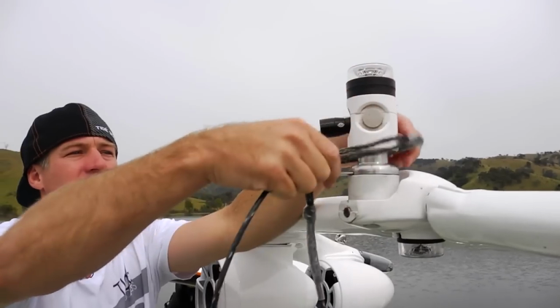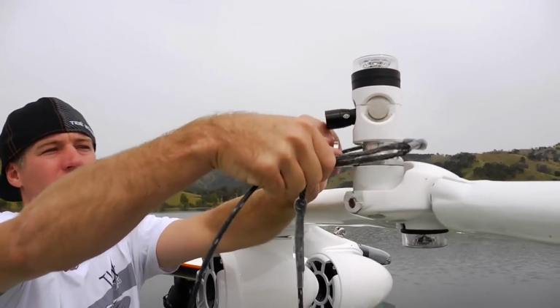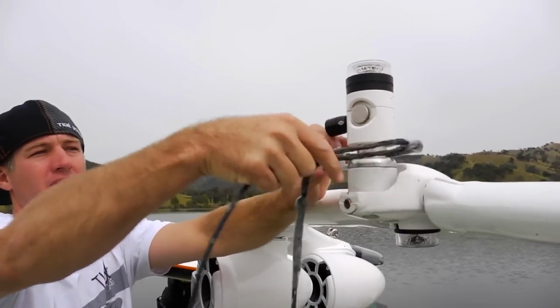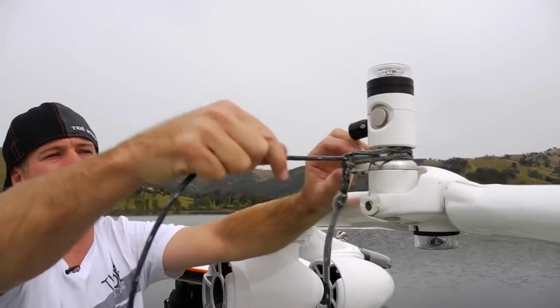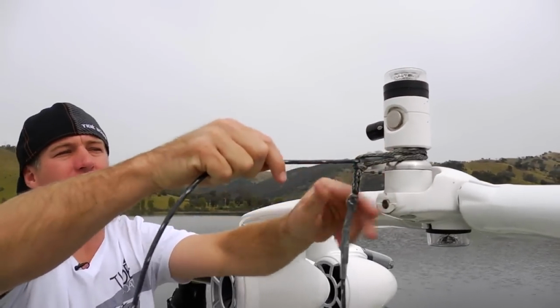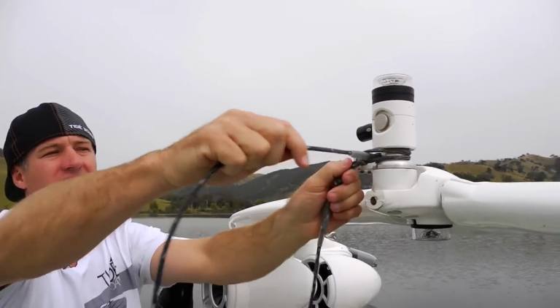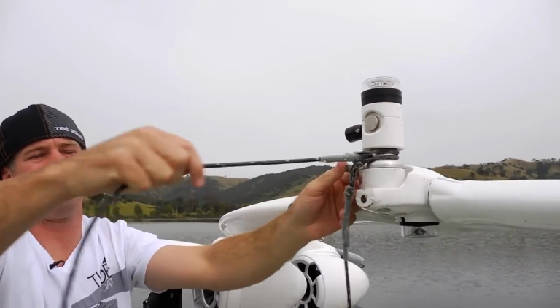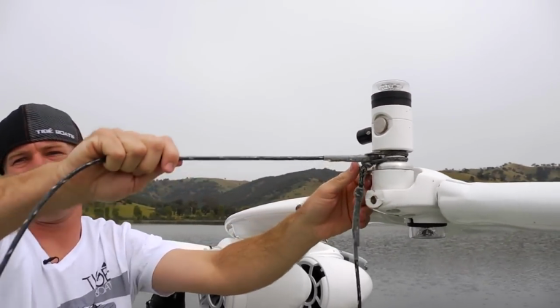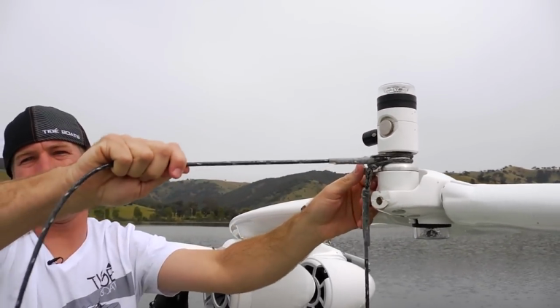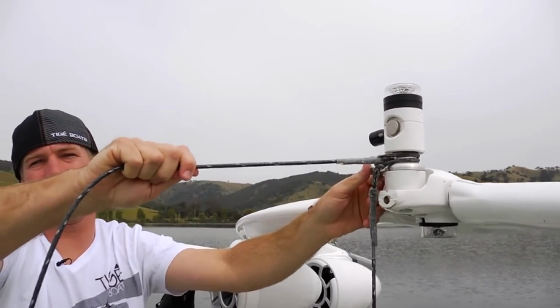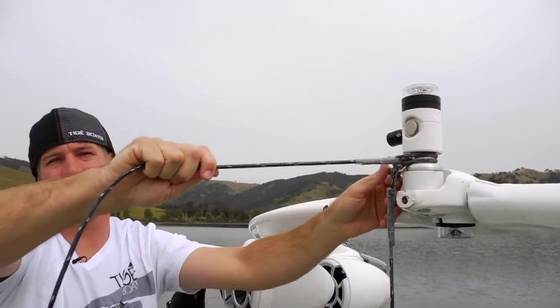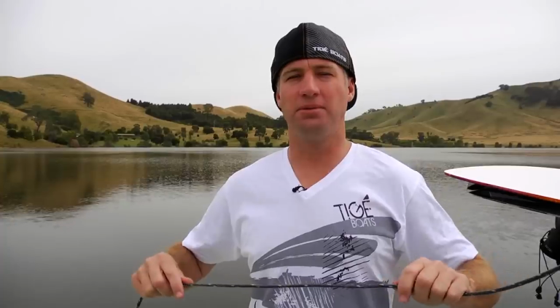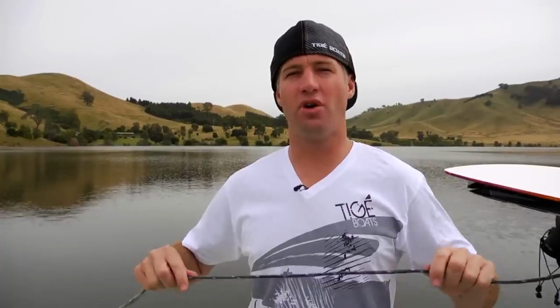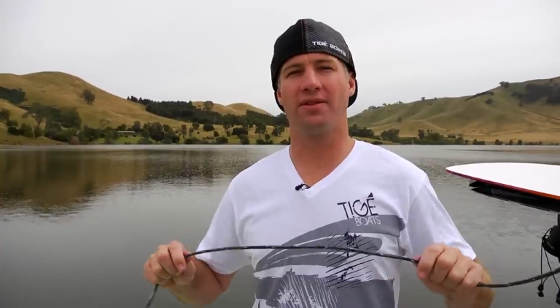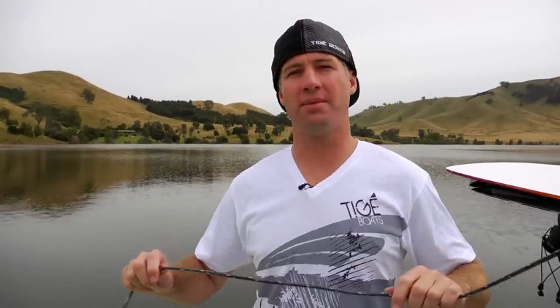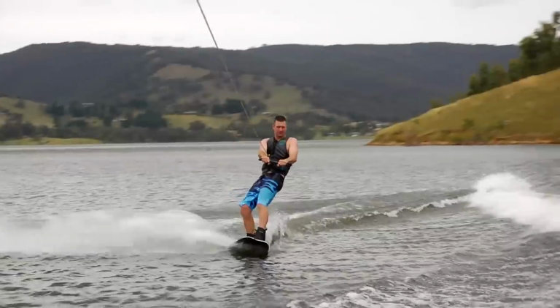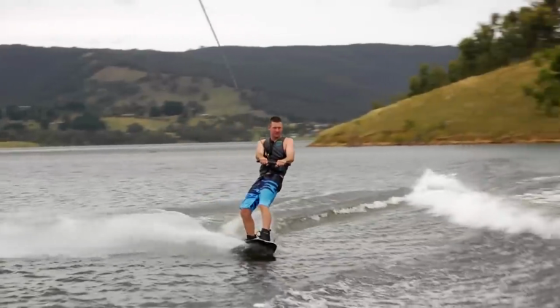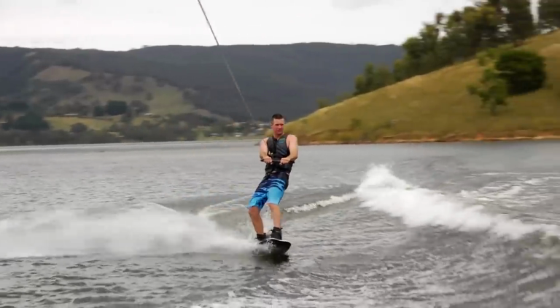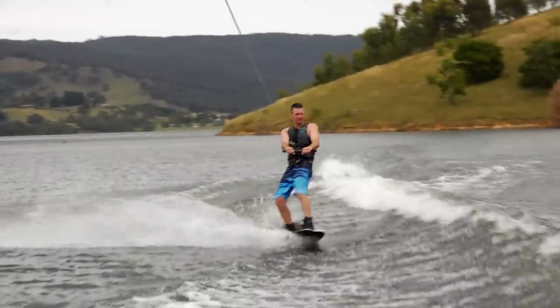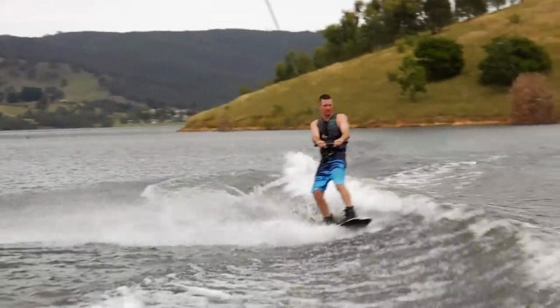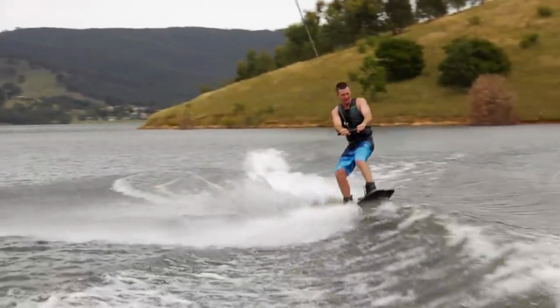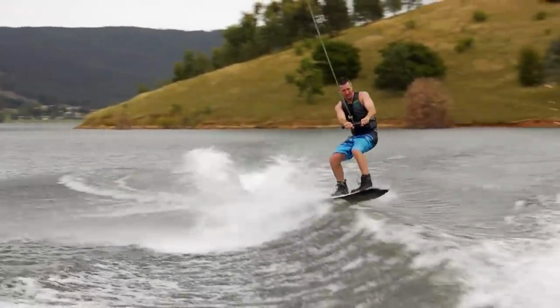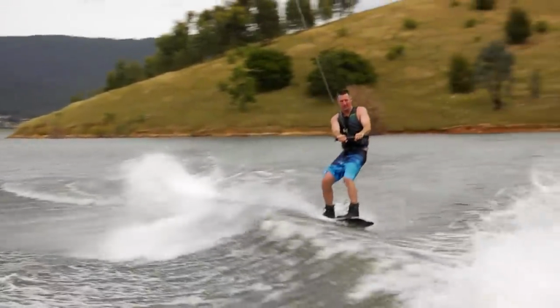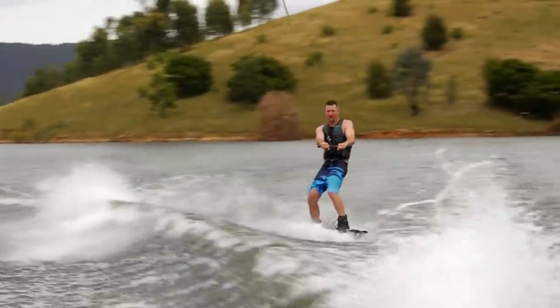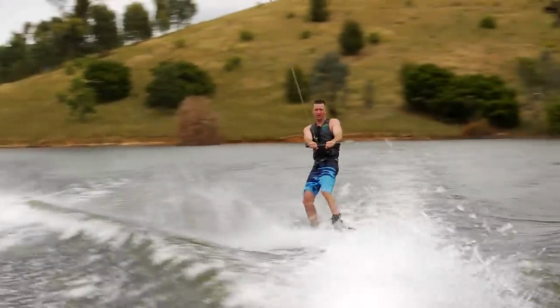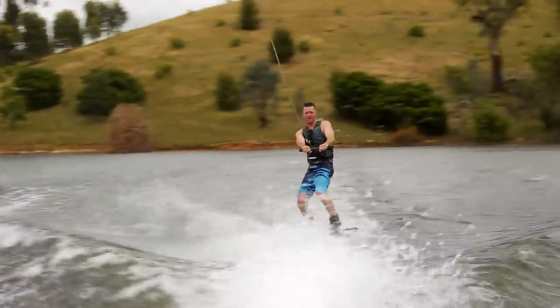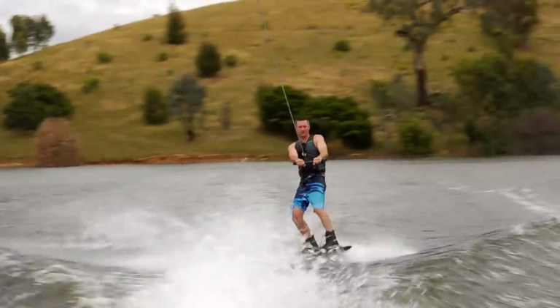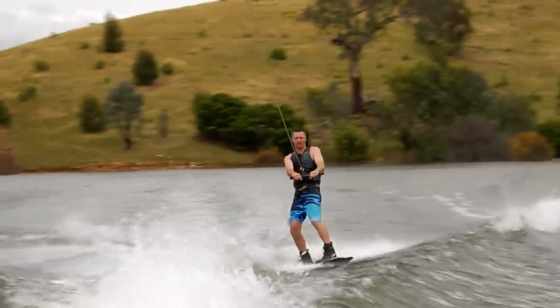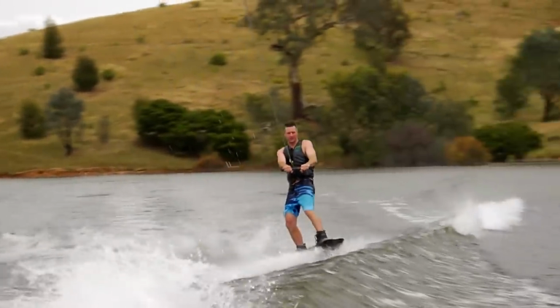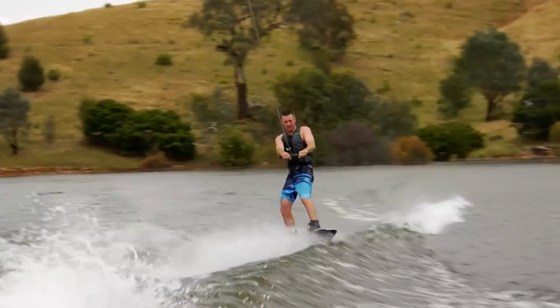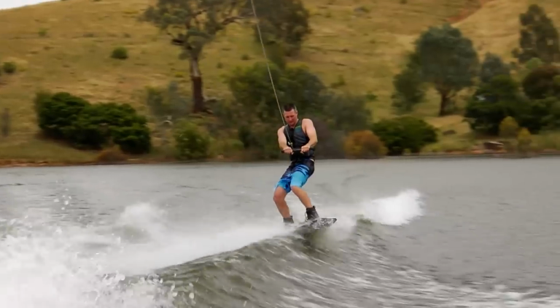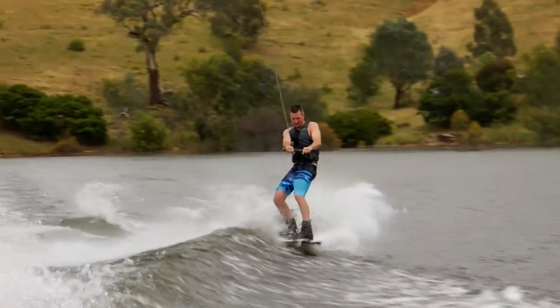Just put the rope over the top and you're ready to go. The optimum rope length for wakeboarding at 18 to 20 miles per hour is going to be between 50 and 60 feet.